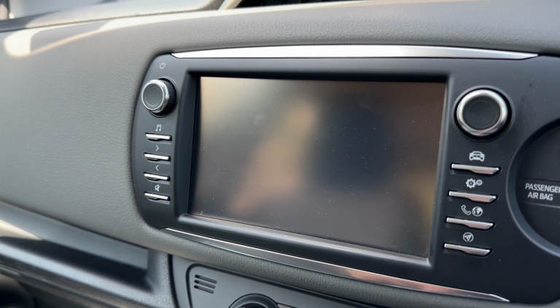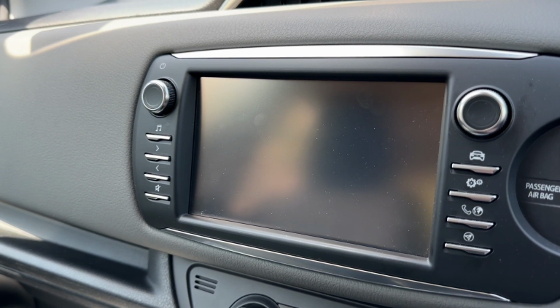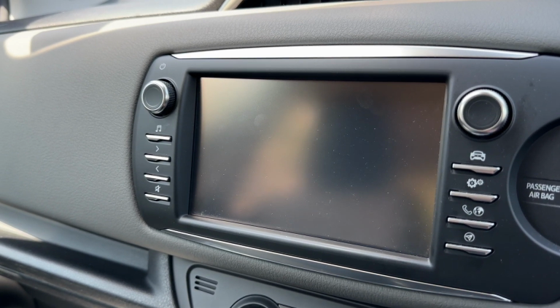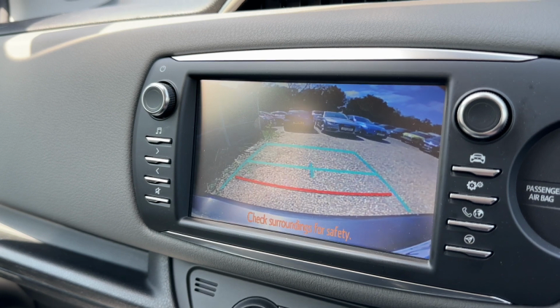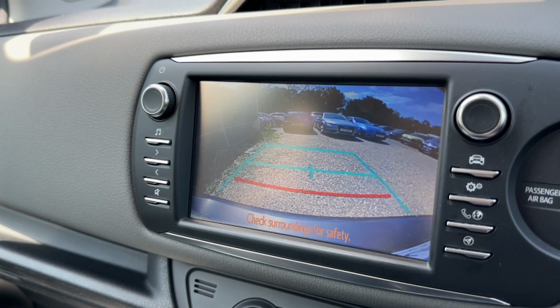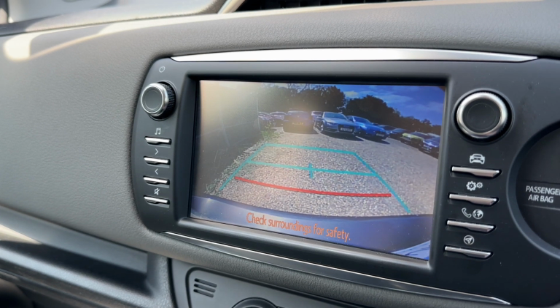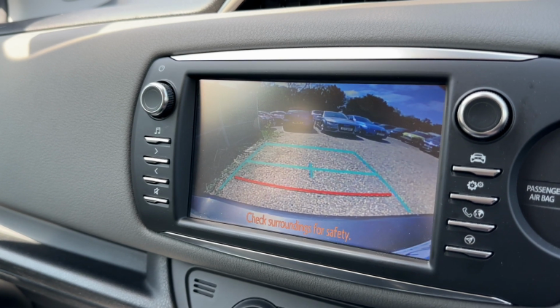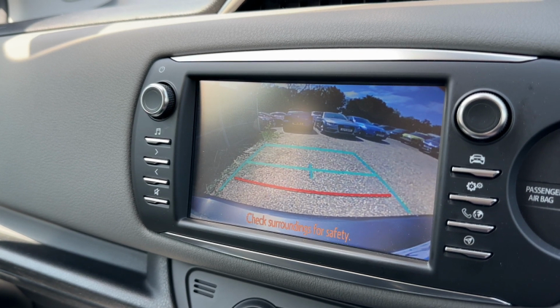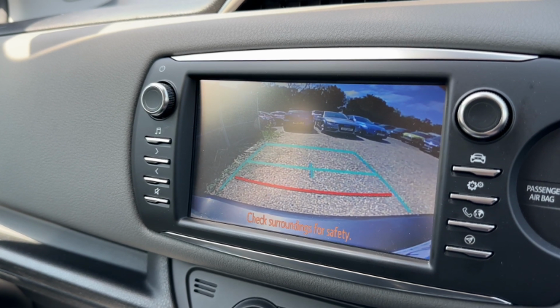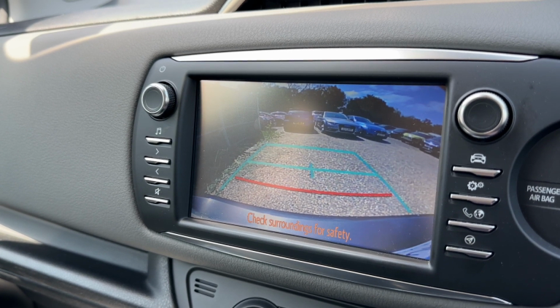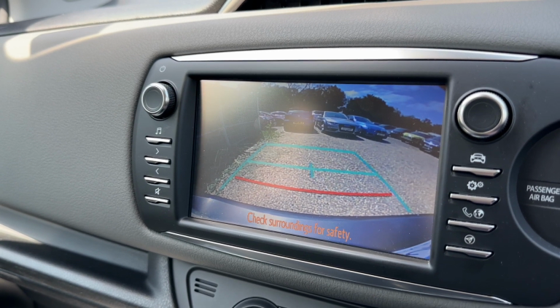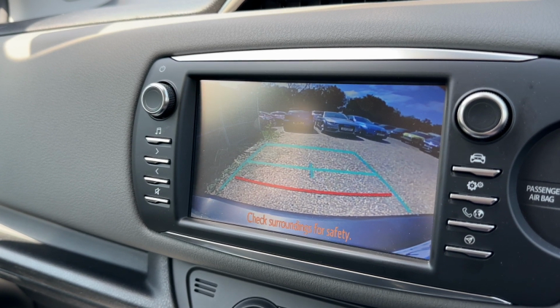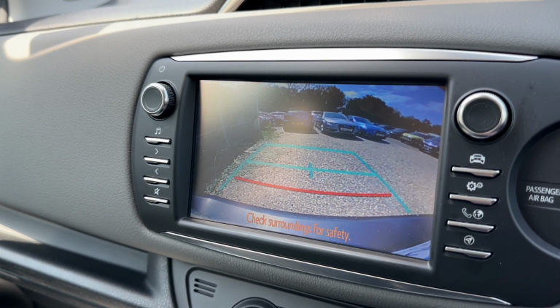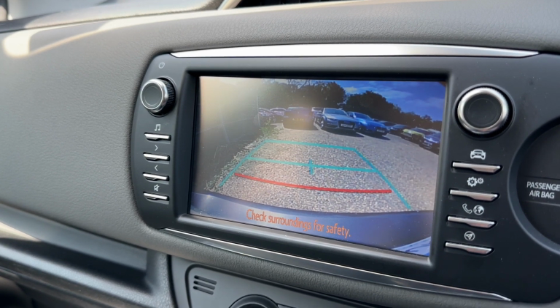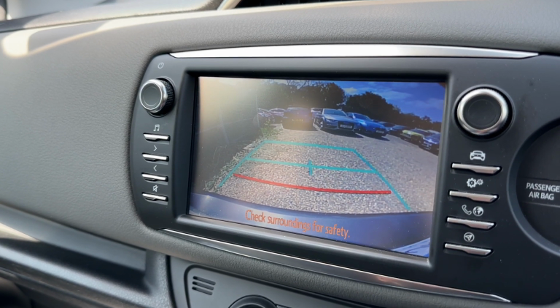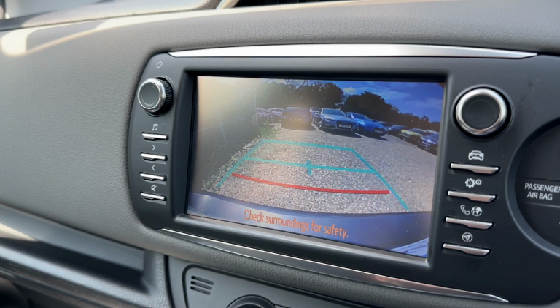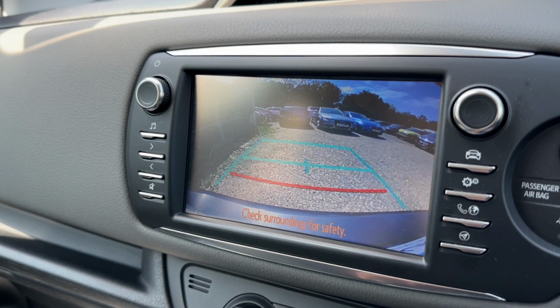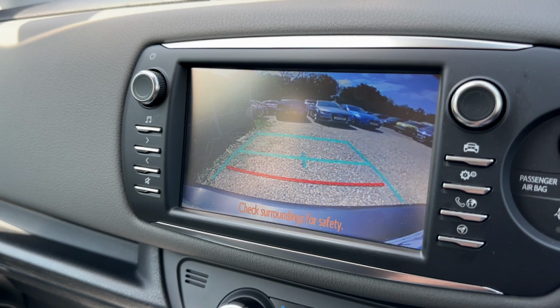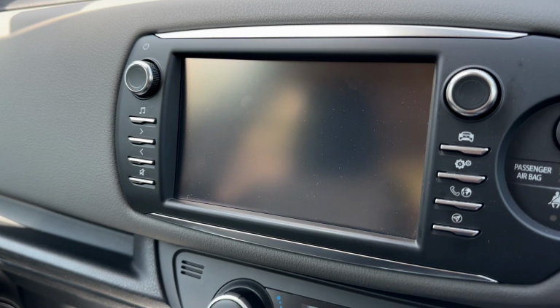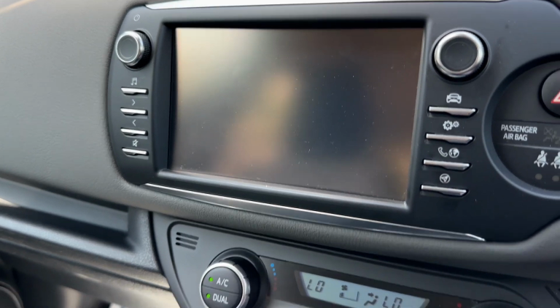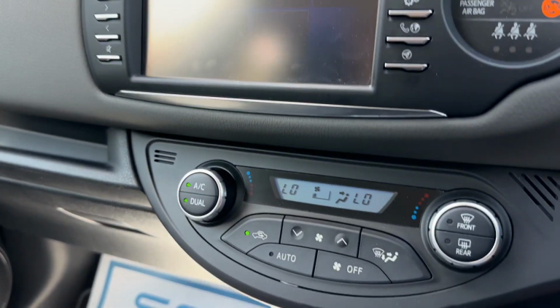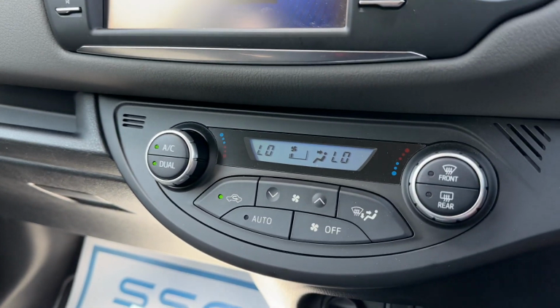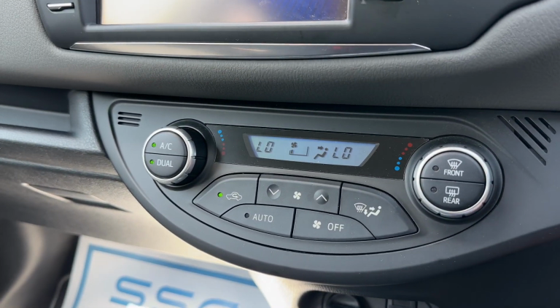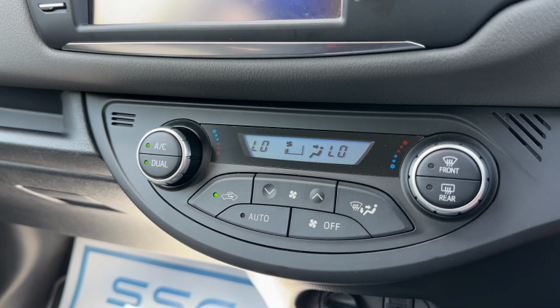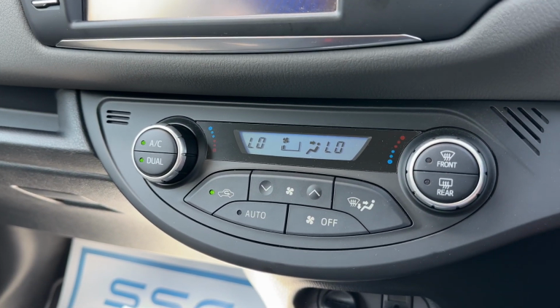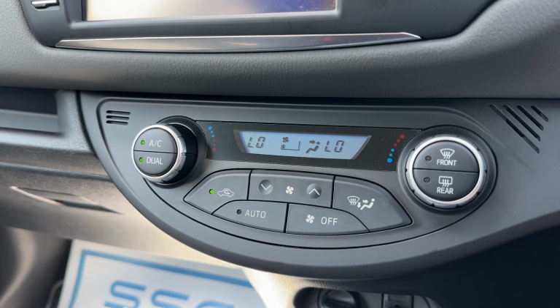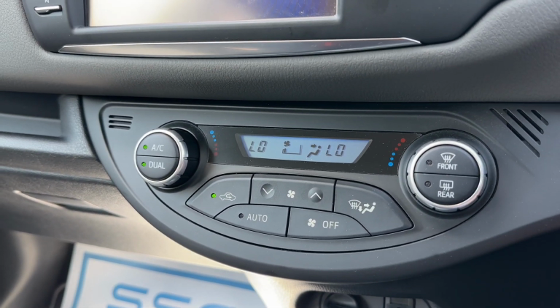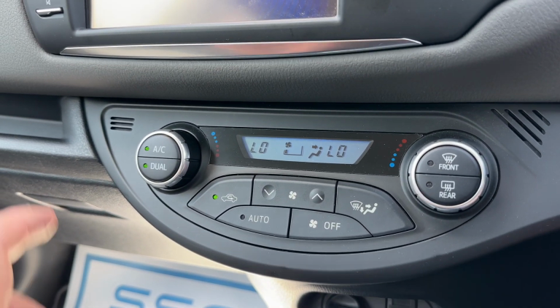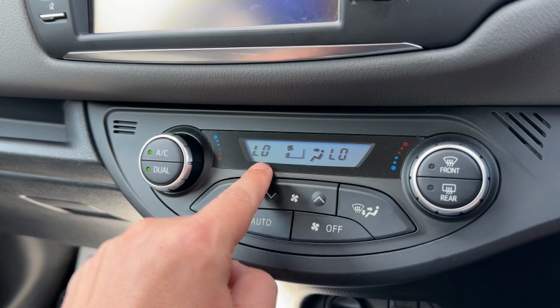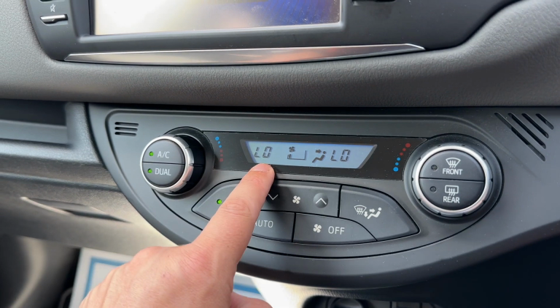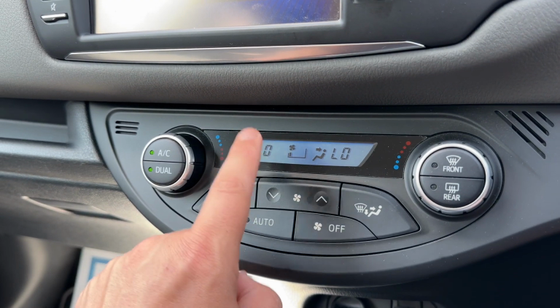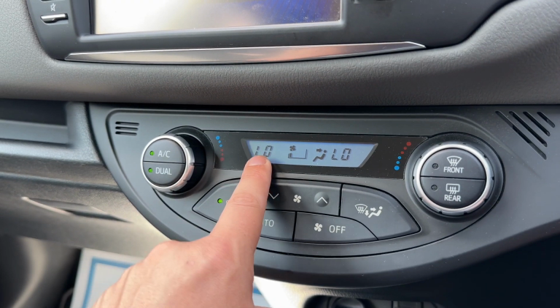This car has a full color reversing camera with guidelines that show you what direction the vehicle is headed in. Below that we then have the dual zone climate control, so you can adjust the passenger temperature with this dial and the driver temperature independently.